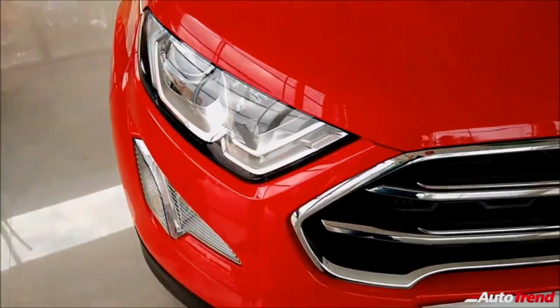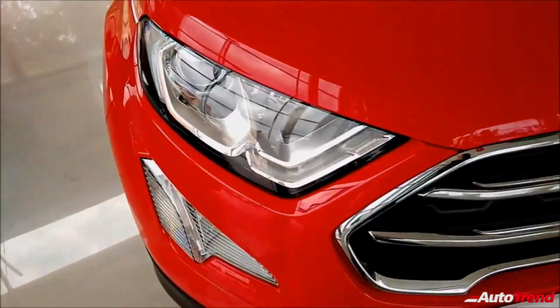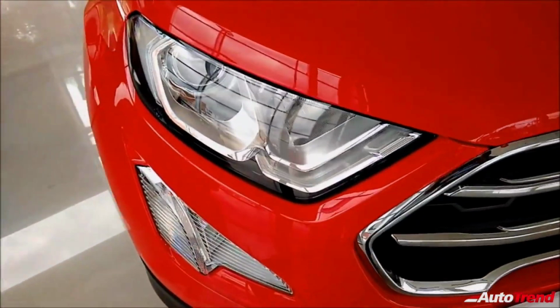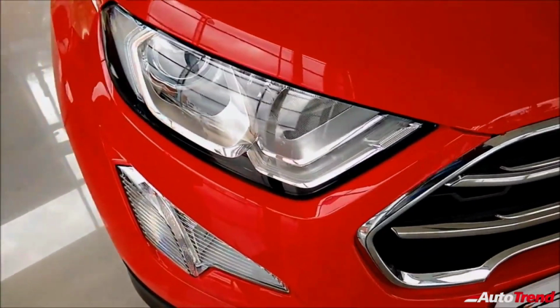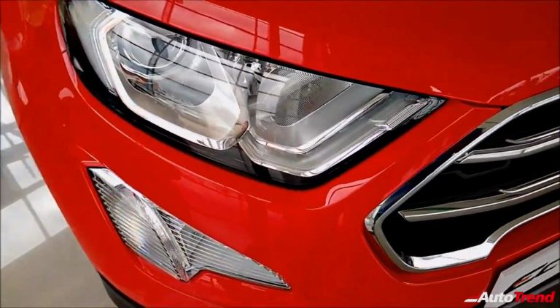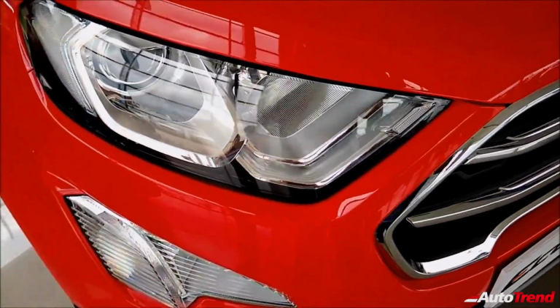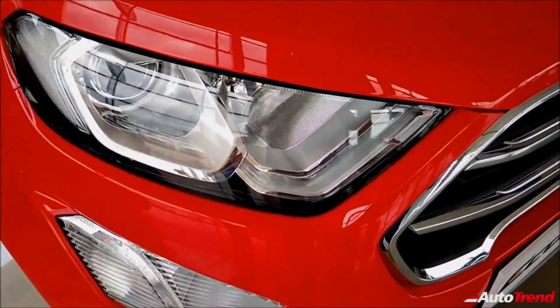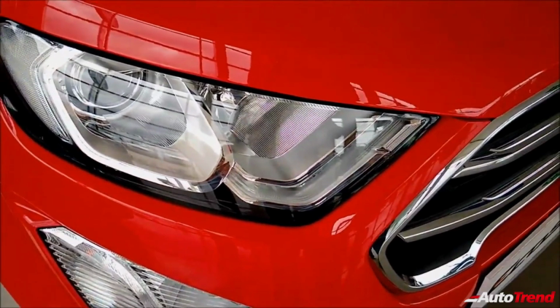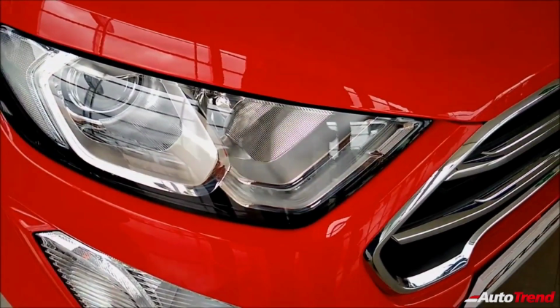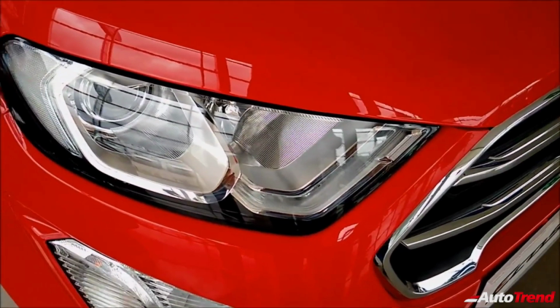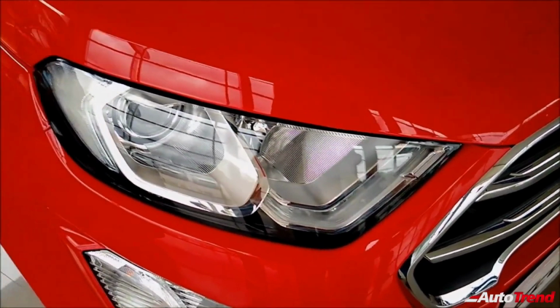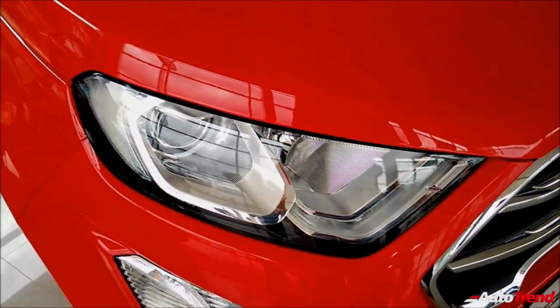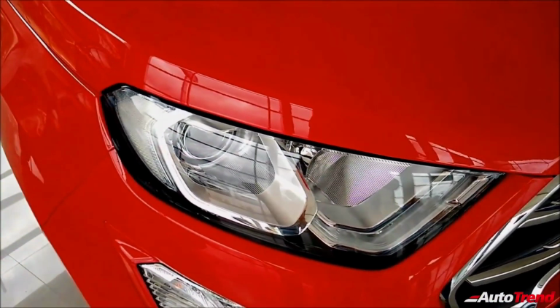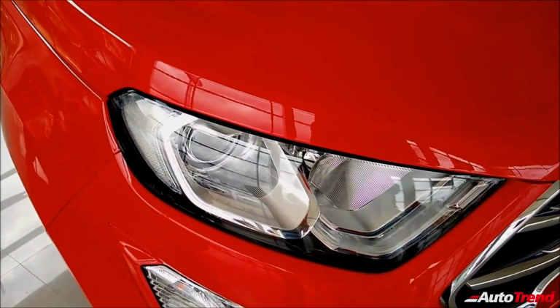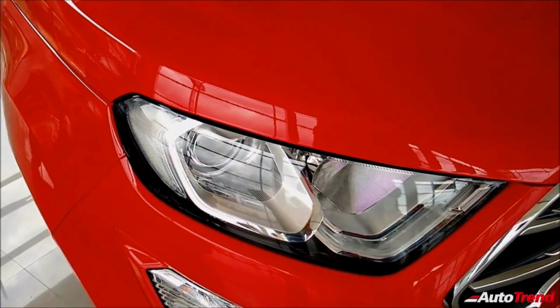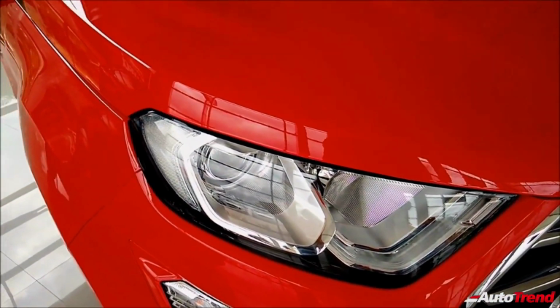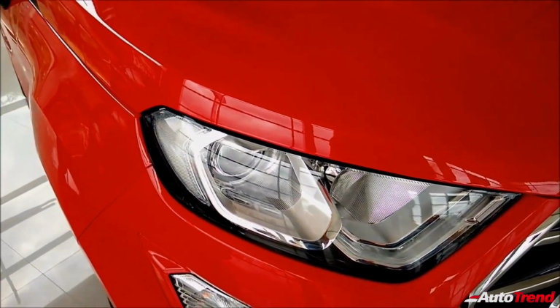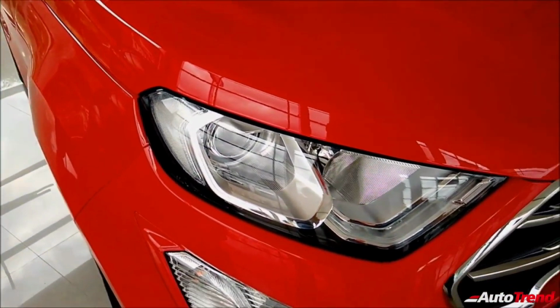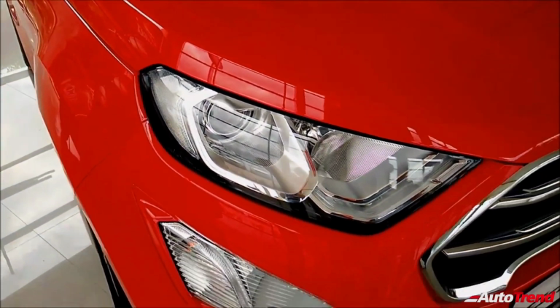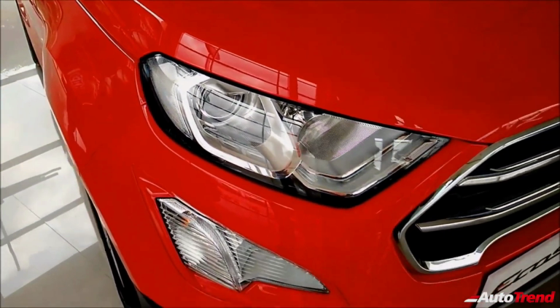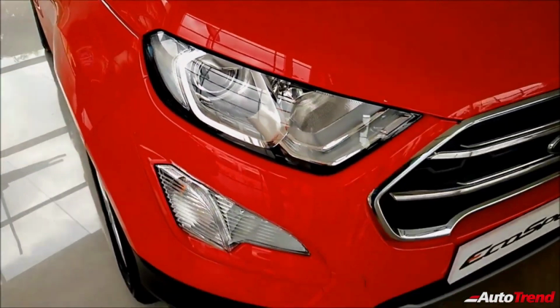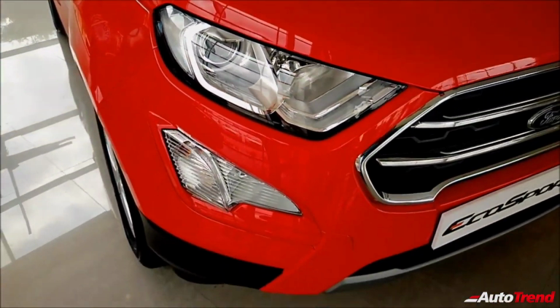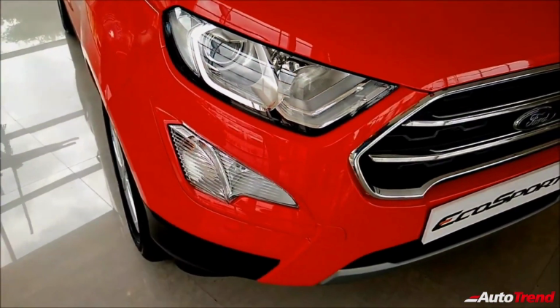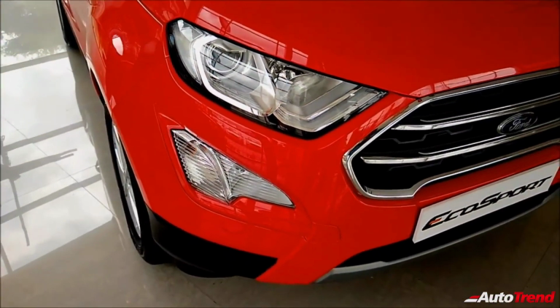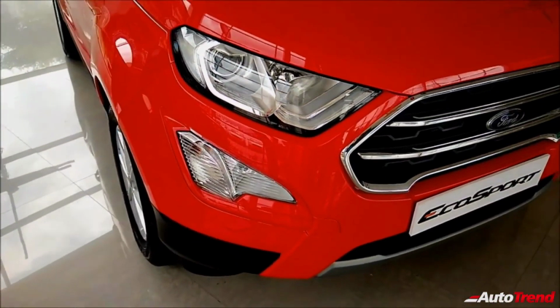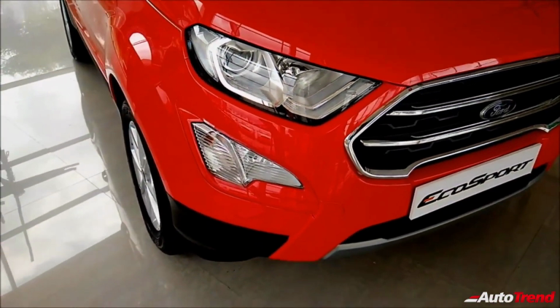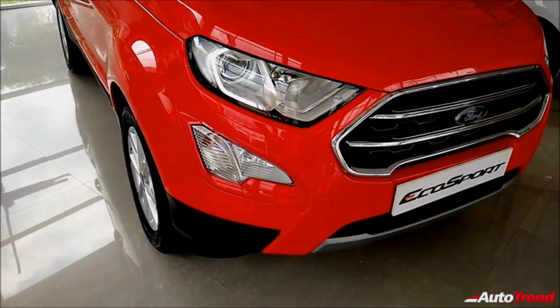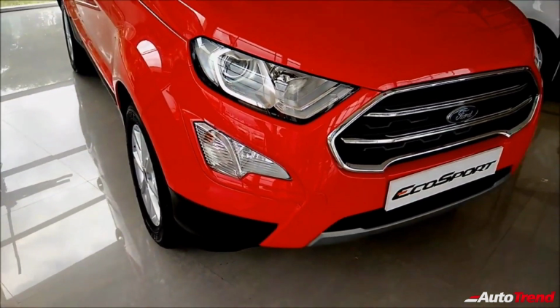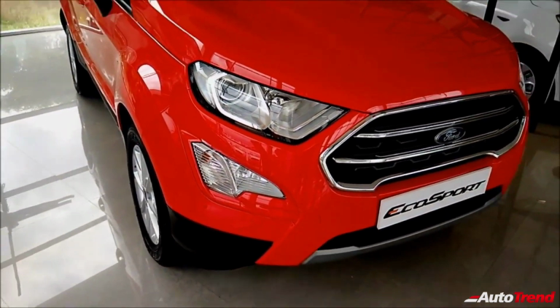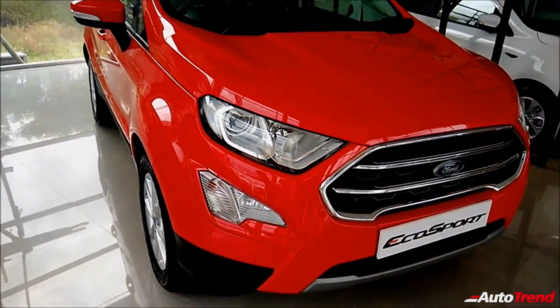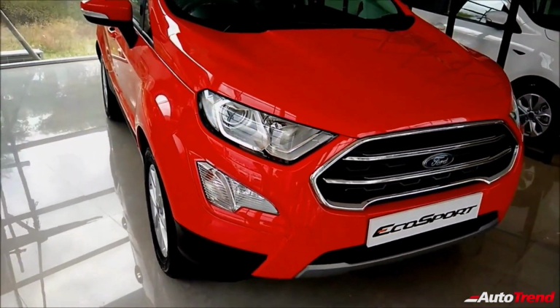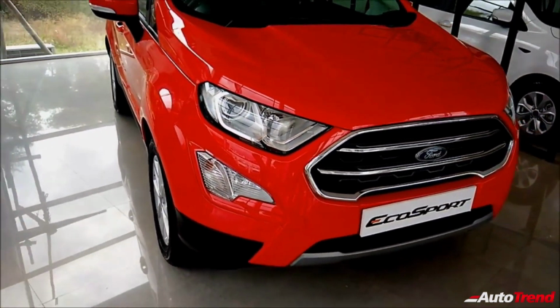So do let me know in the comment section below what do you think about this new titanium automatic variant of the Ford EcoSport. Meanwhile, this is Viprajes signing off, see you in another video. Thank you for watching.